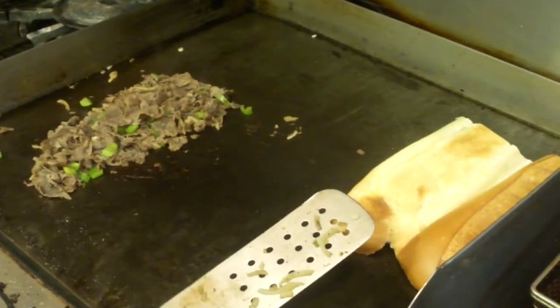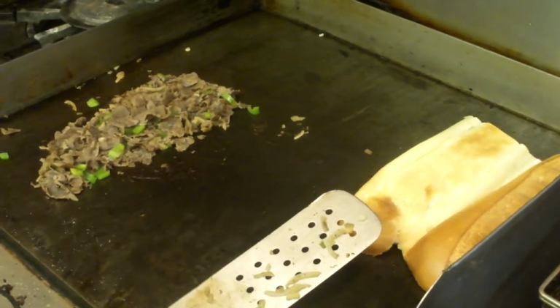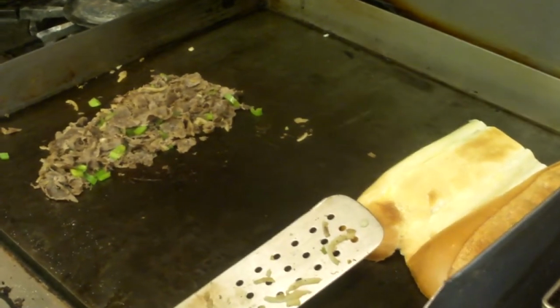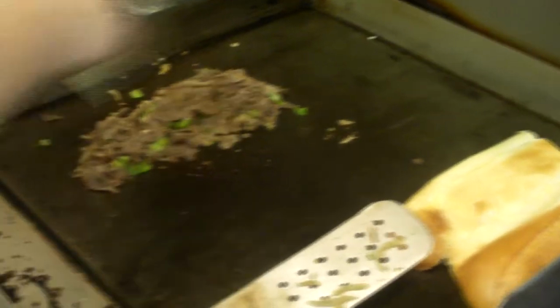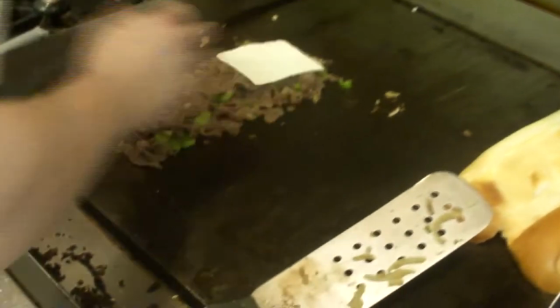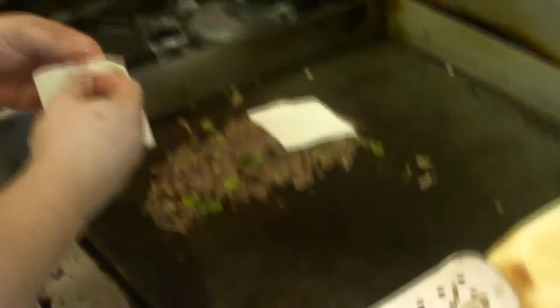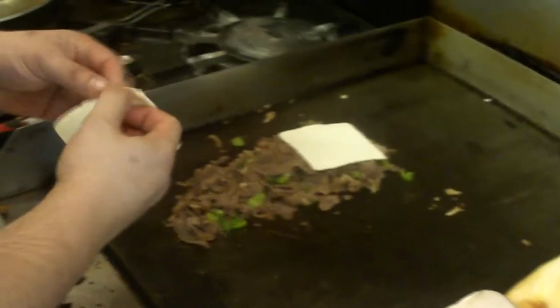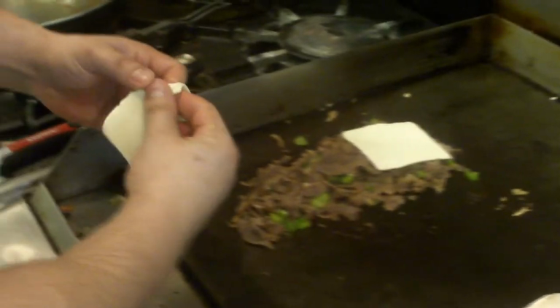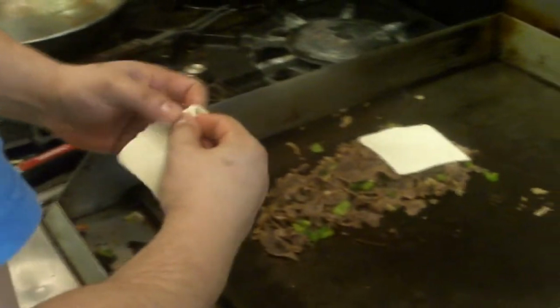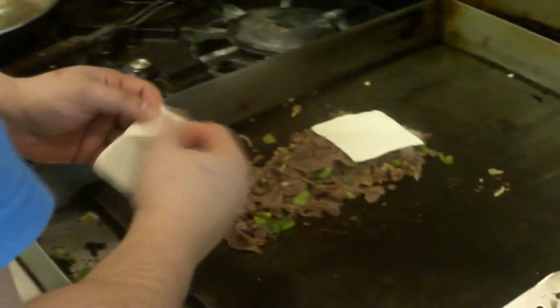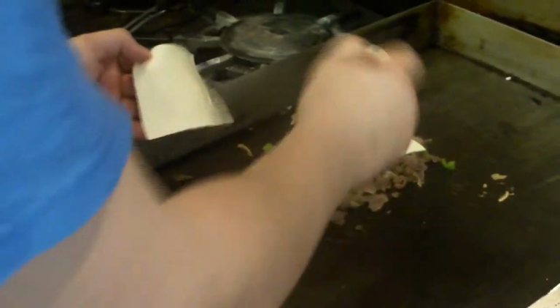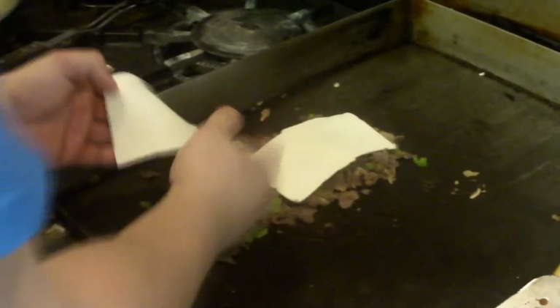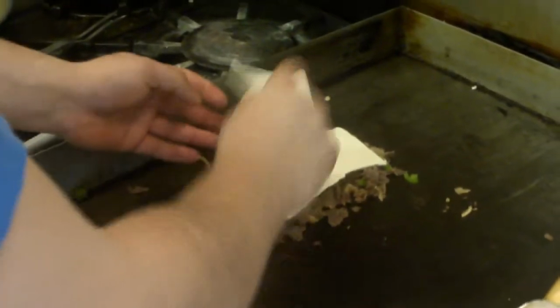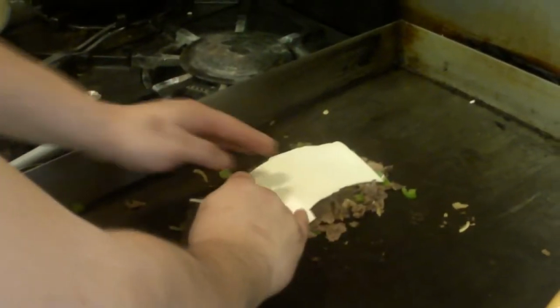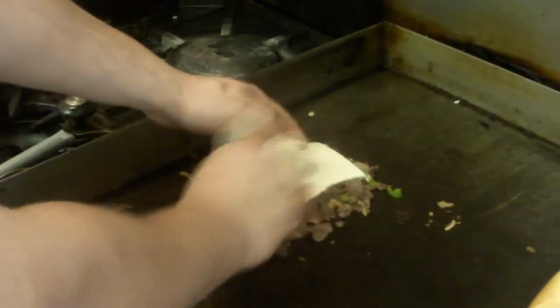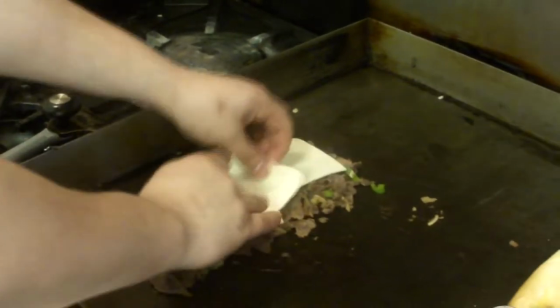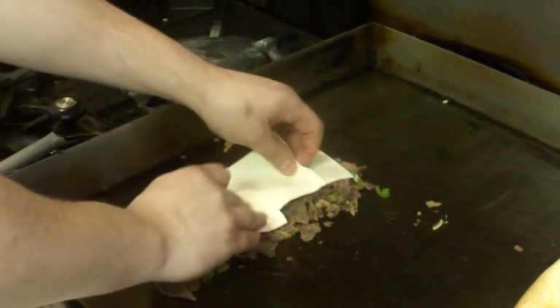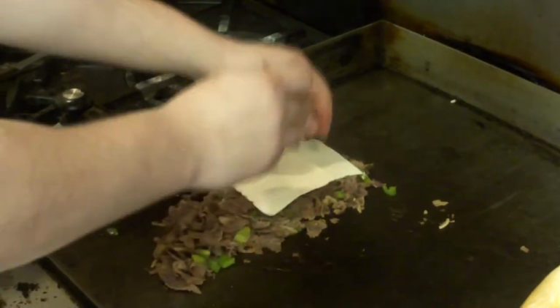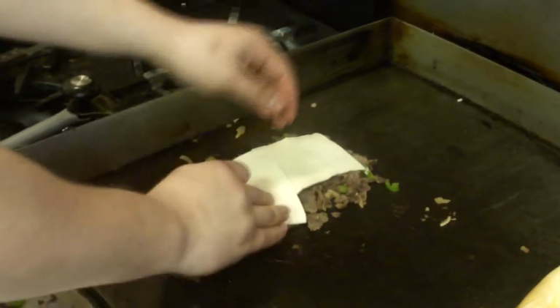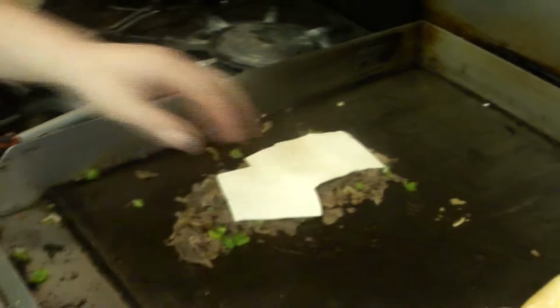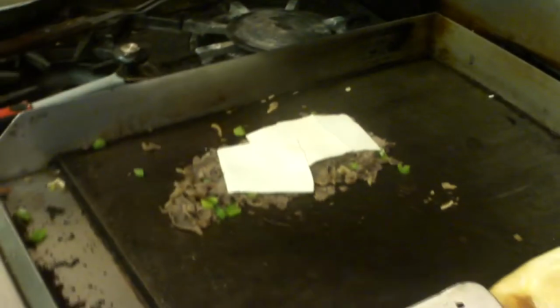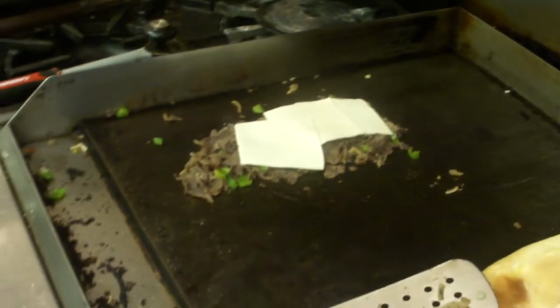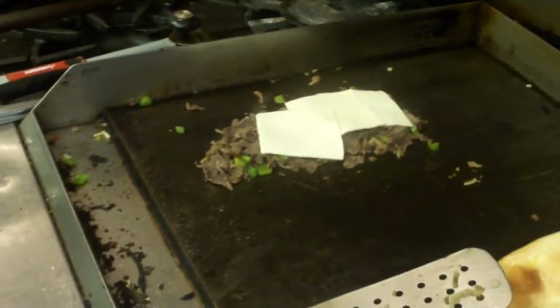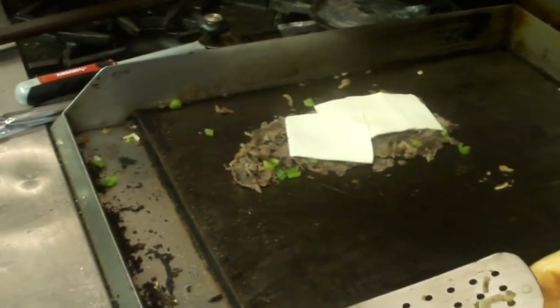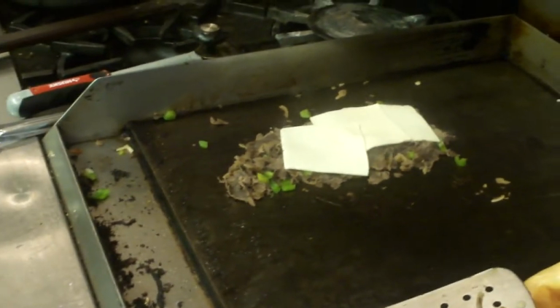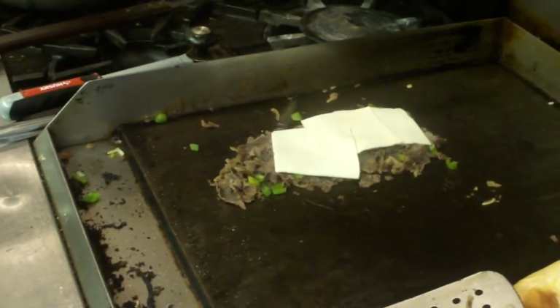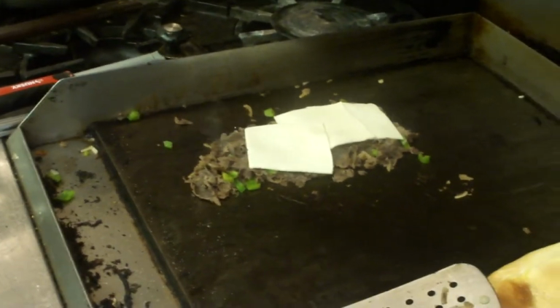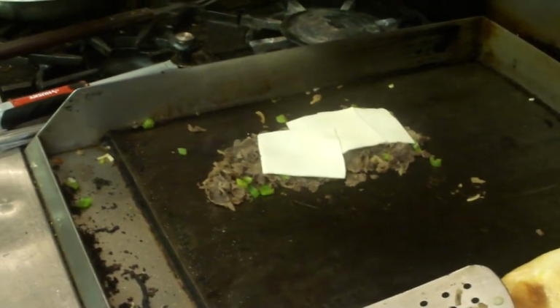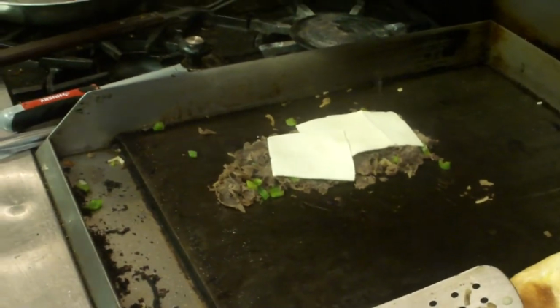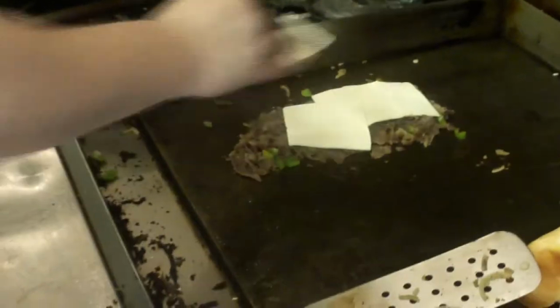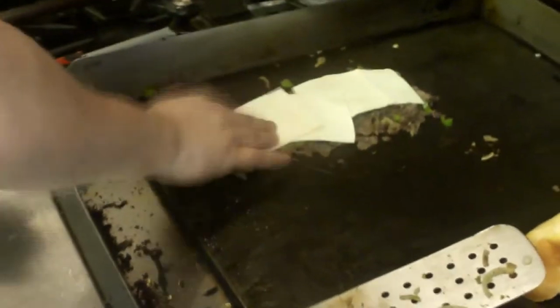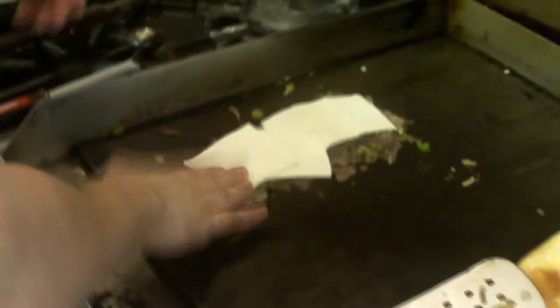It's always a choice of what kind of cheese you want. Don't be cheap with the cheese.